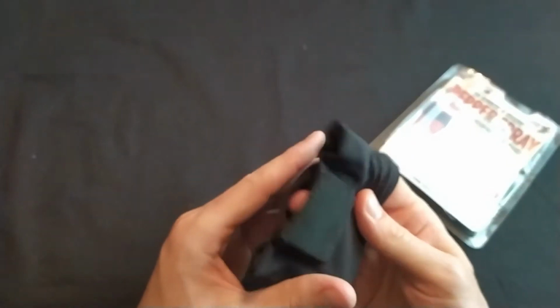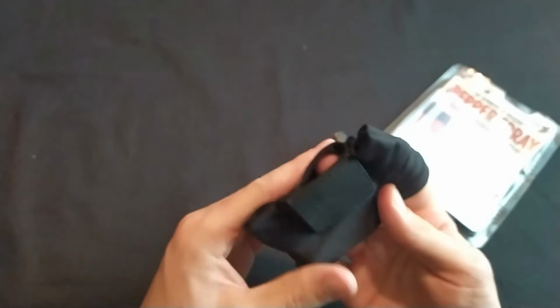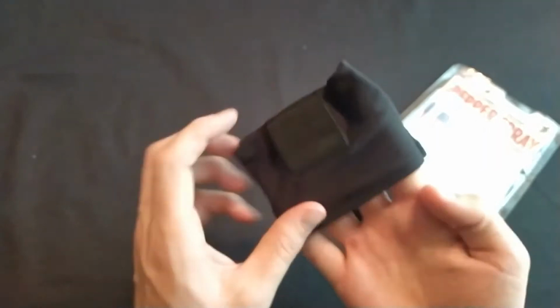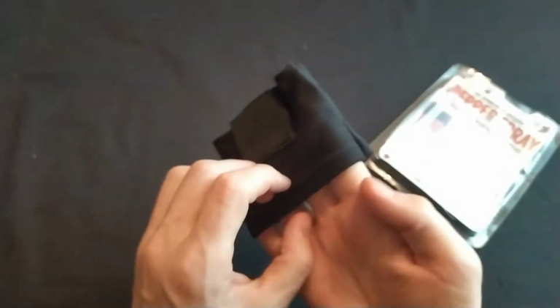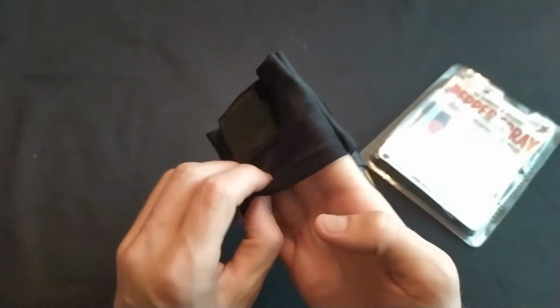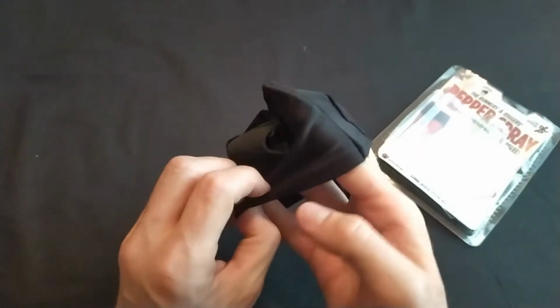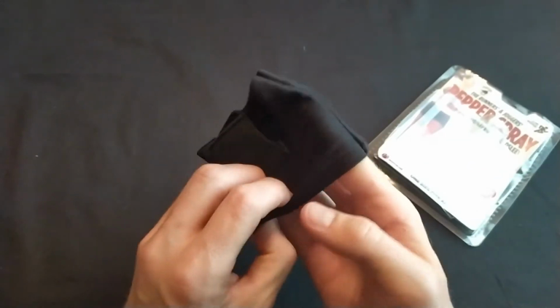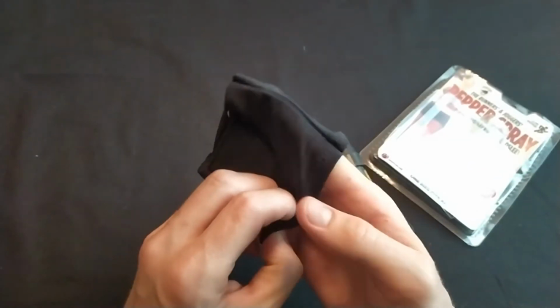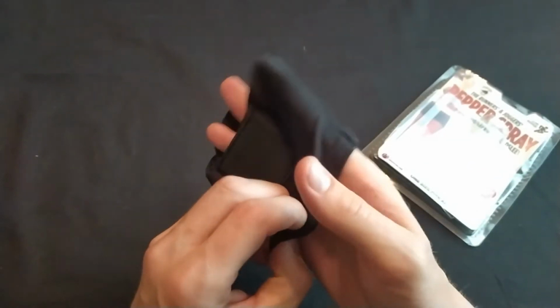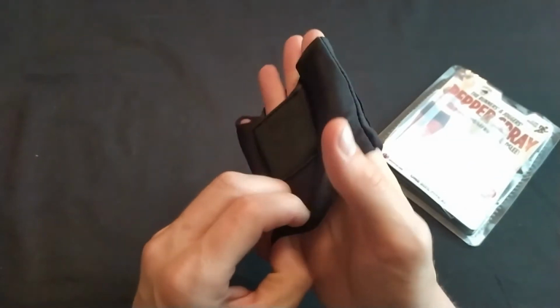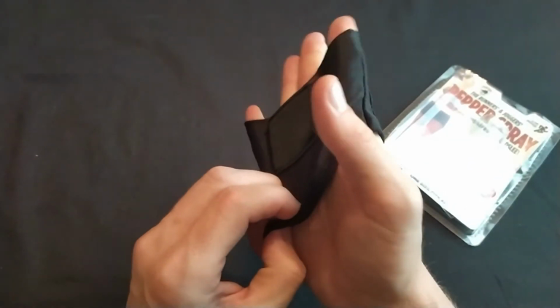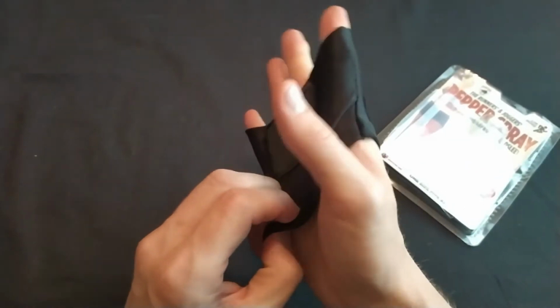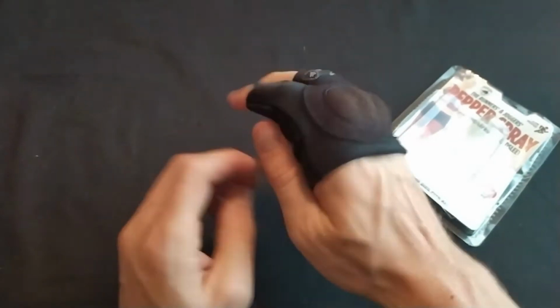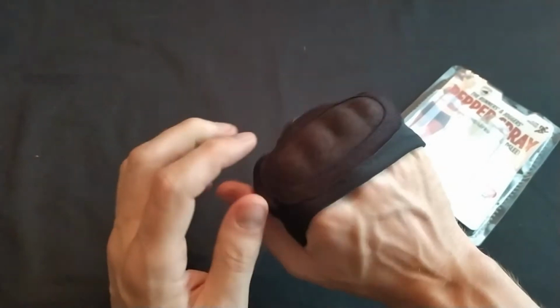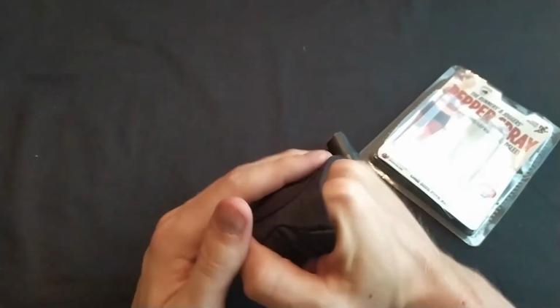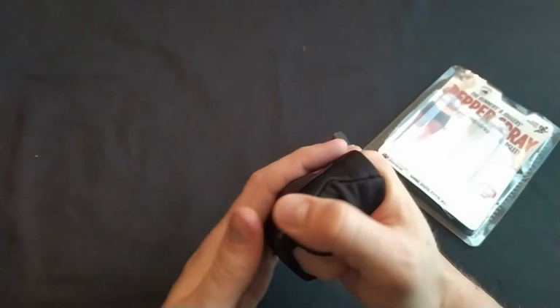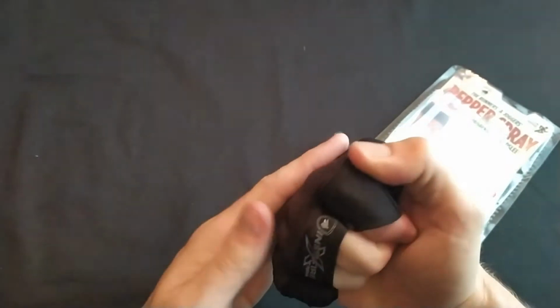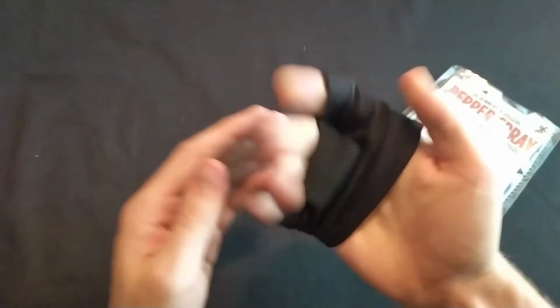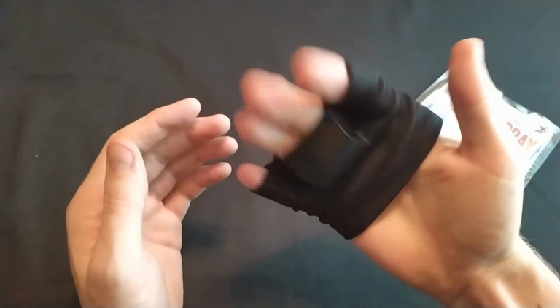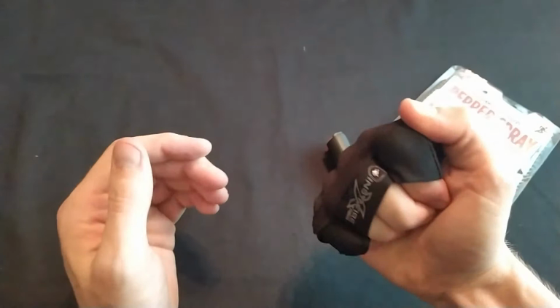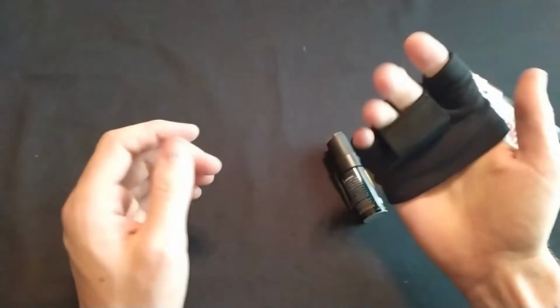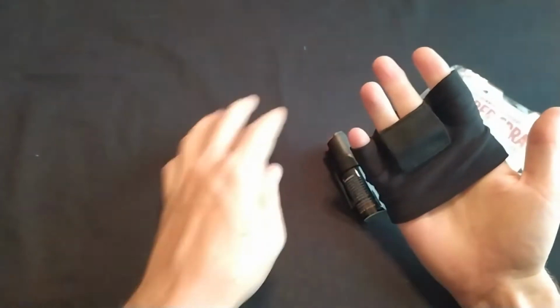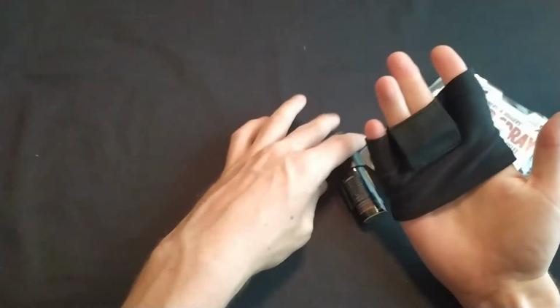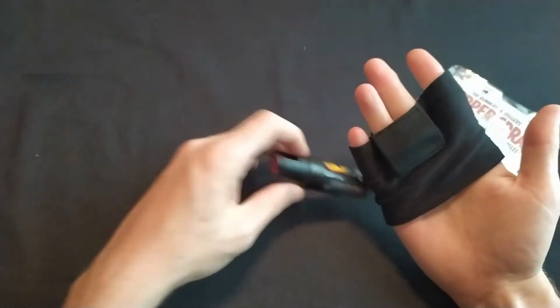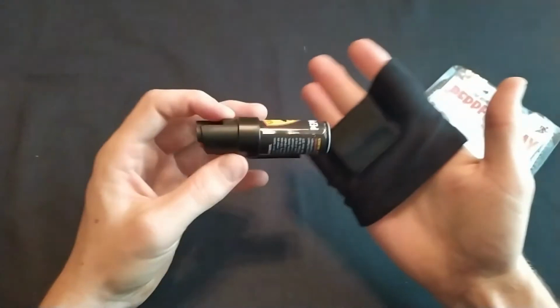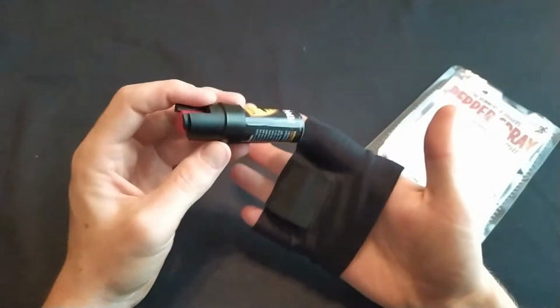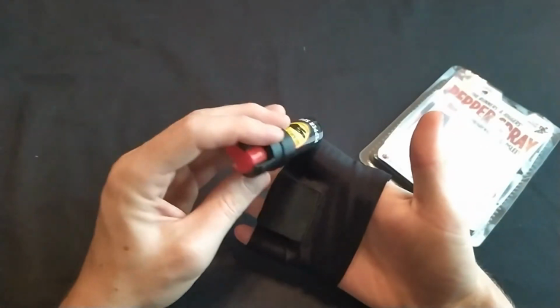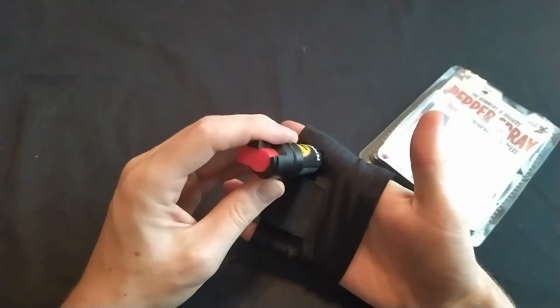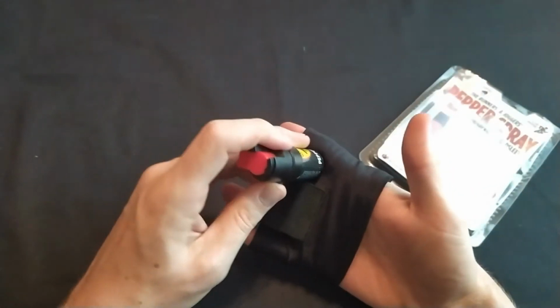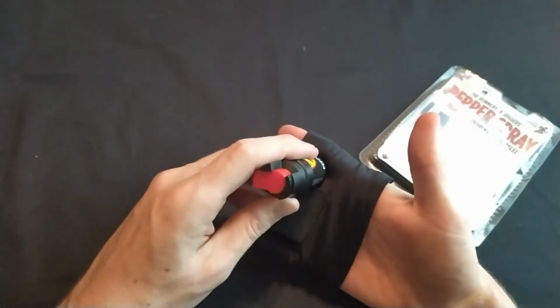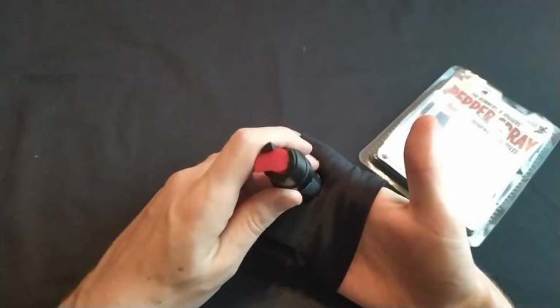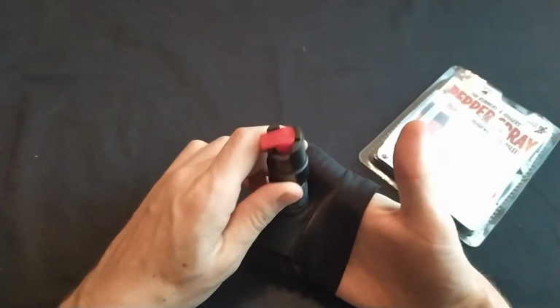It has knuckle enforcement, so I guess this is supposed to help you if you need to punch. You can put the pepper spray right here in the sleeve.